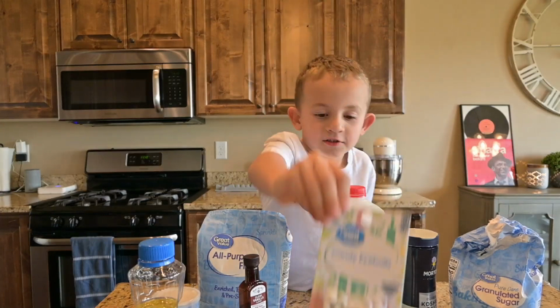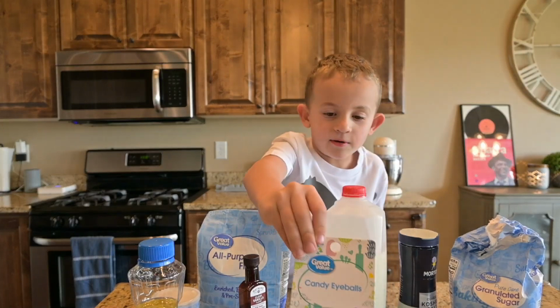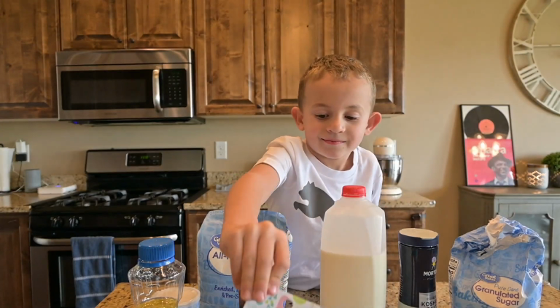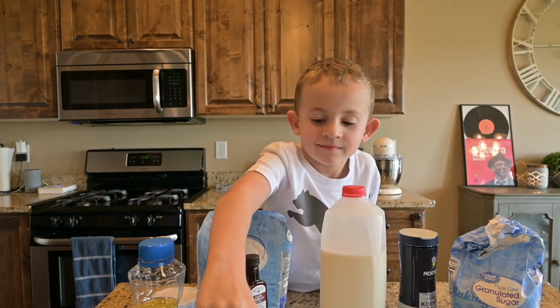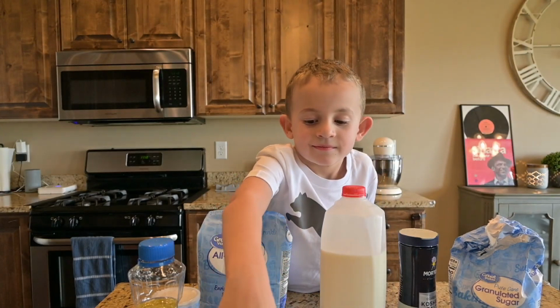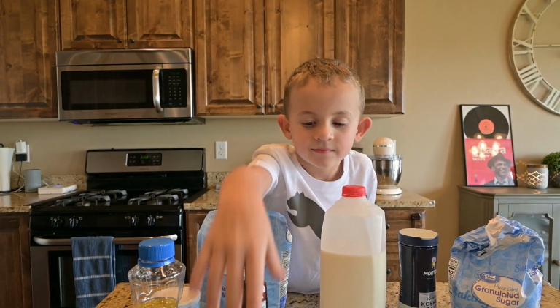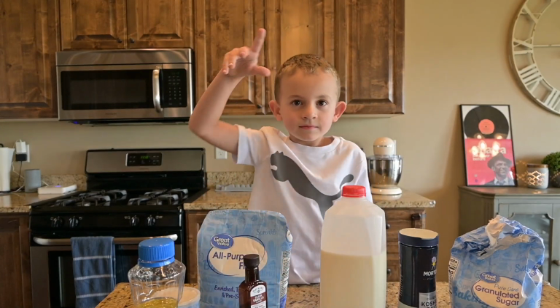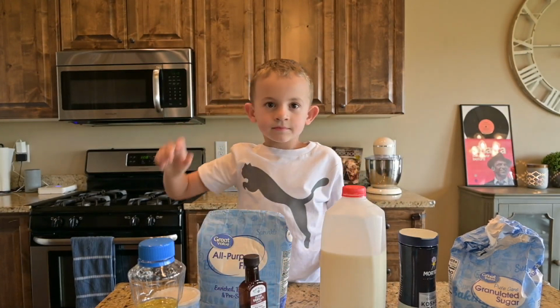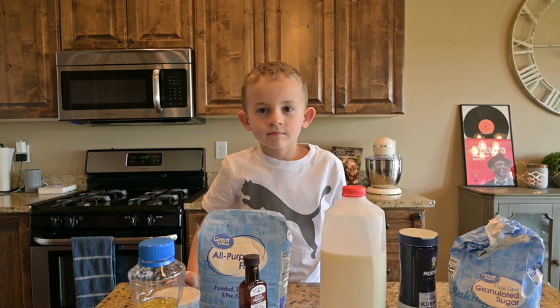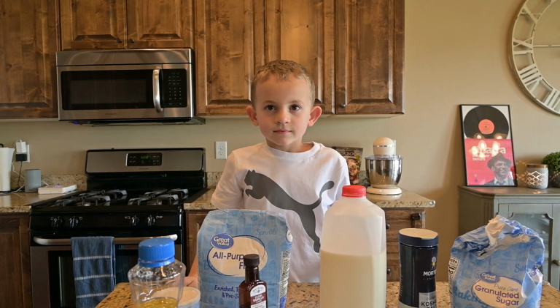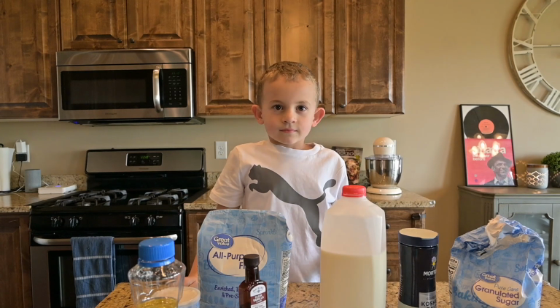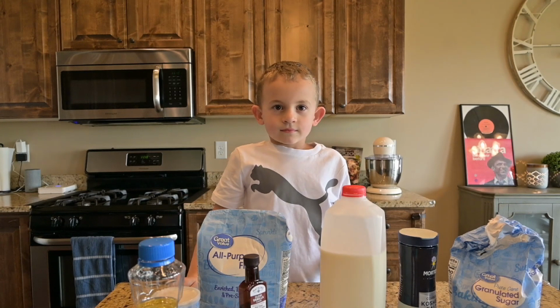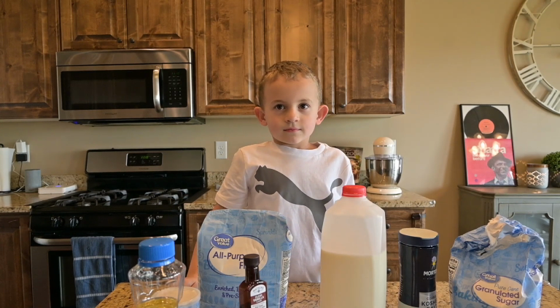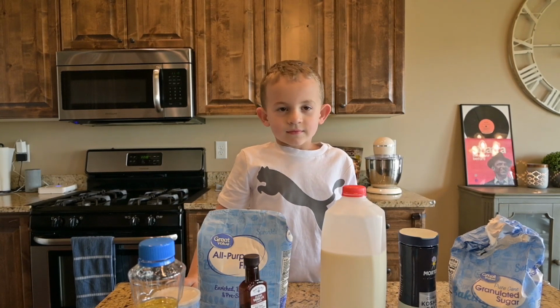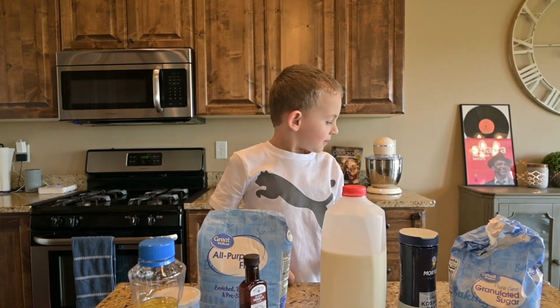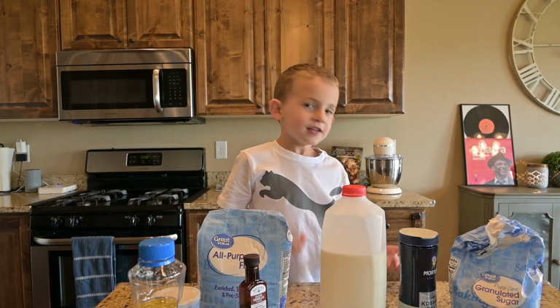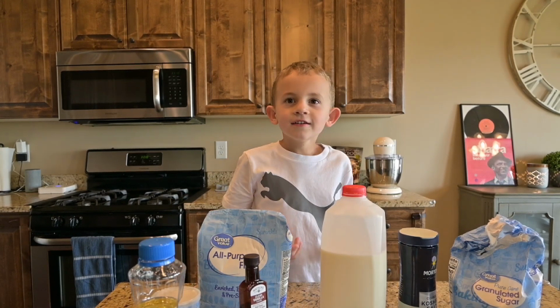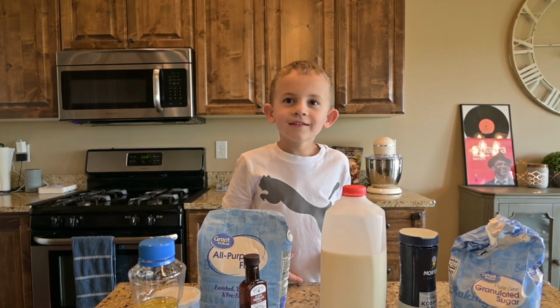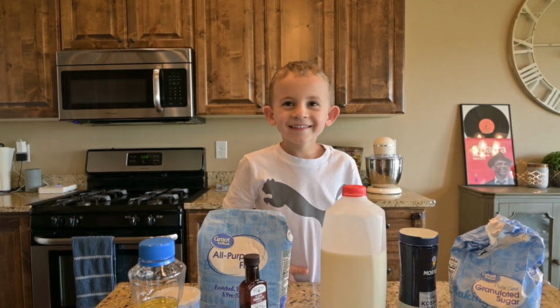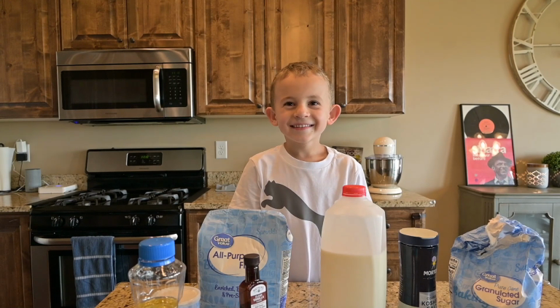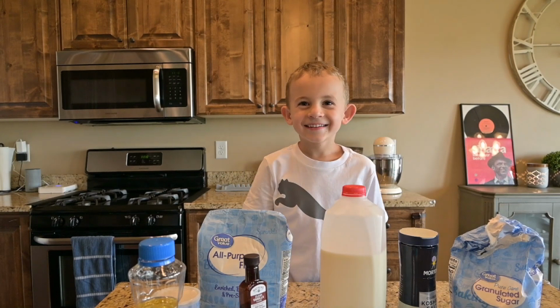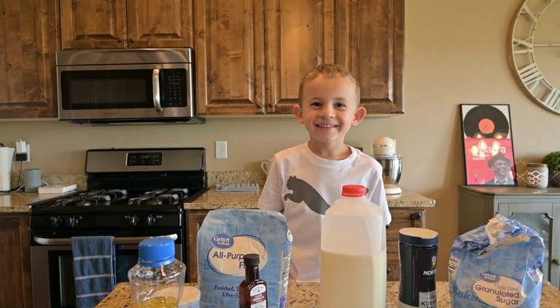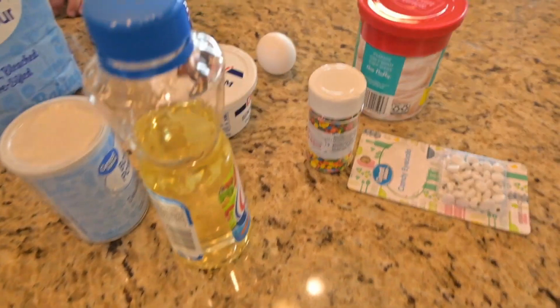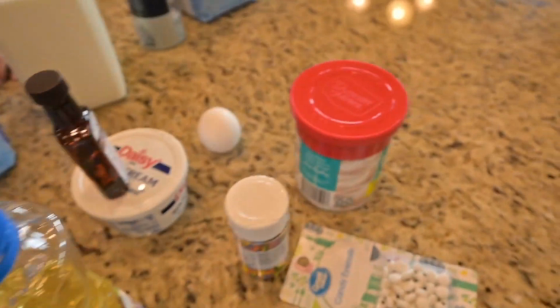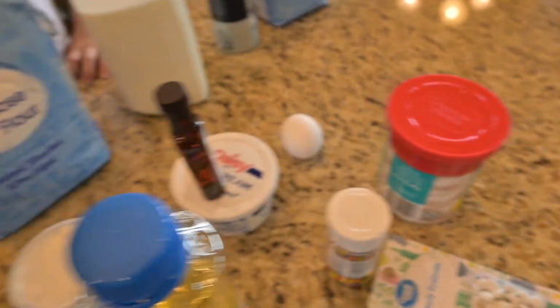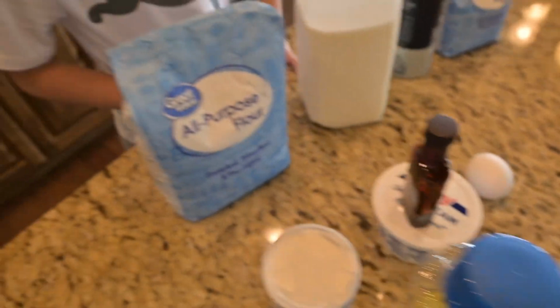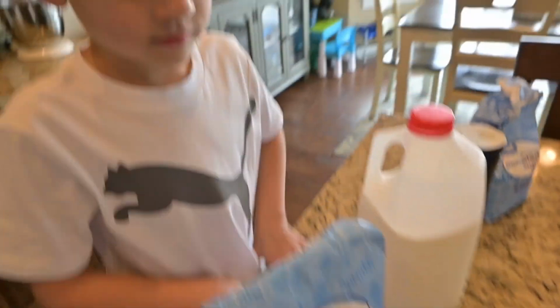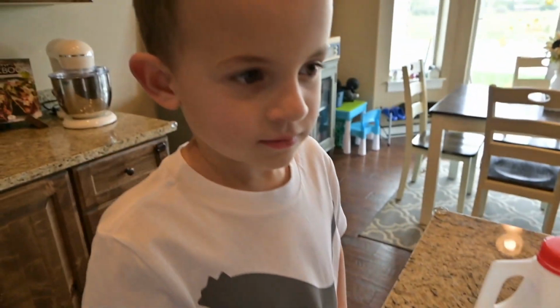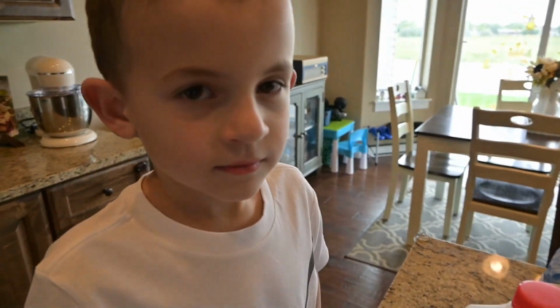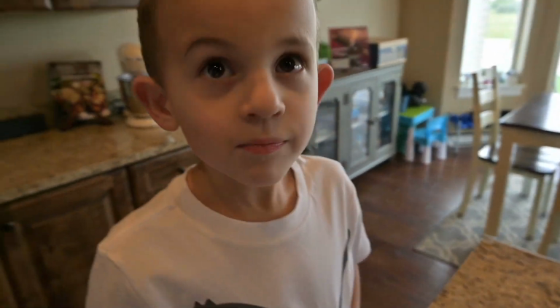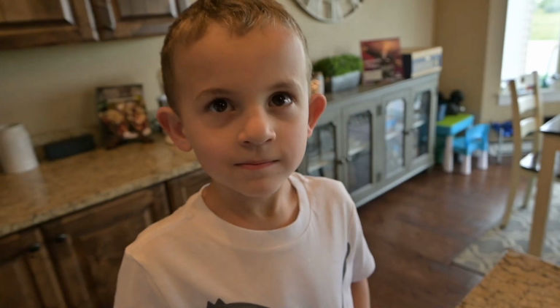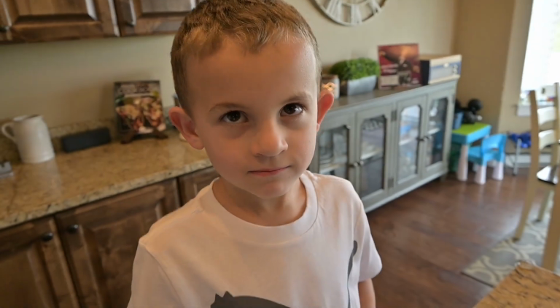Here's some eyeballs. Good job. Alright, there's all the stuff that we're gonna need to make our cake. Yep, it's not too bad, right?